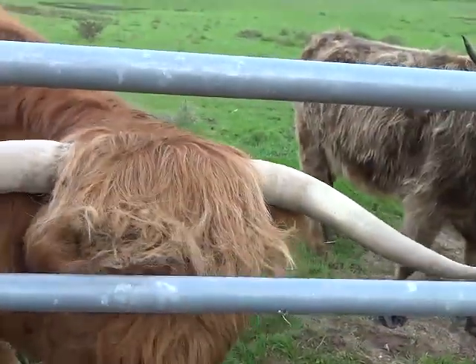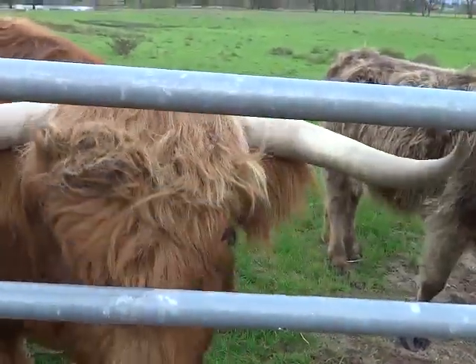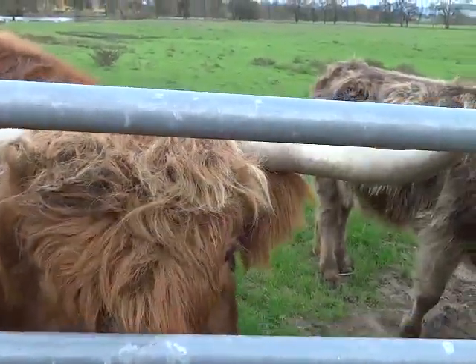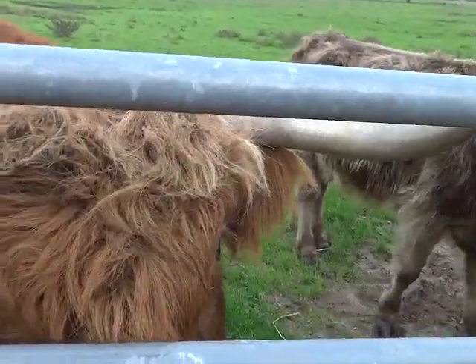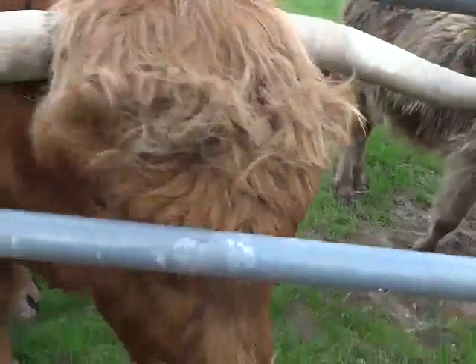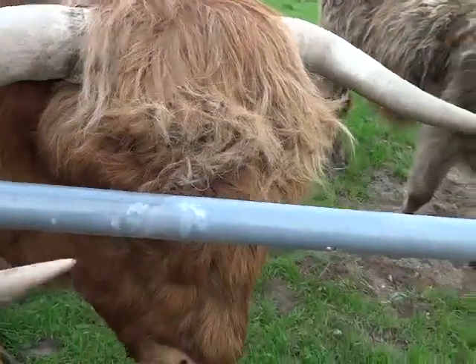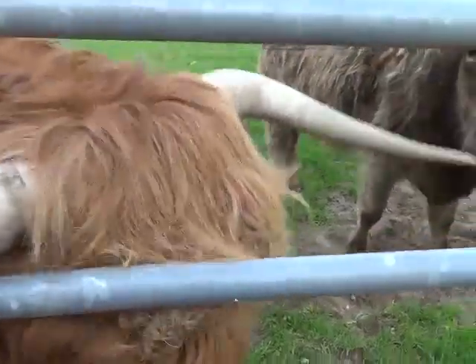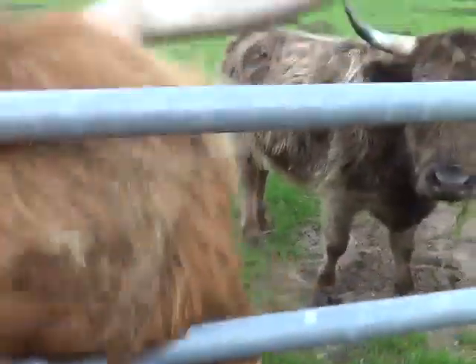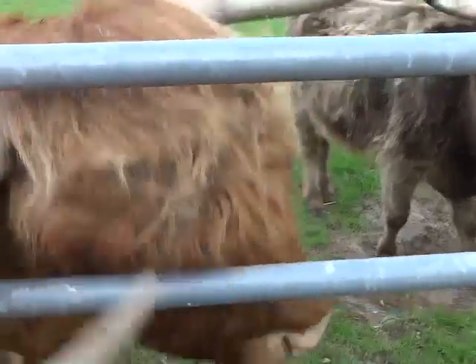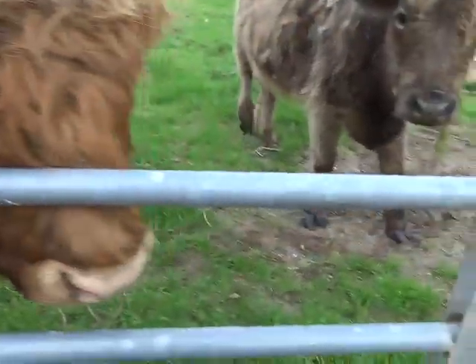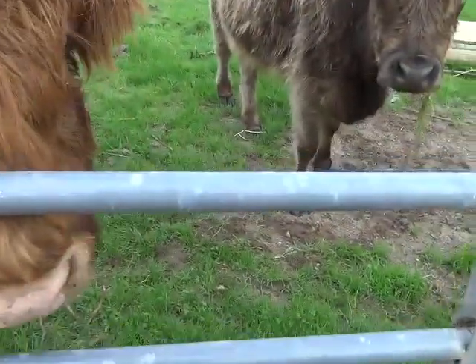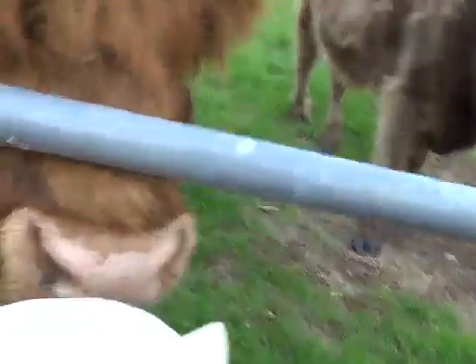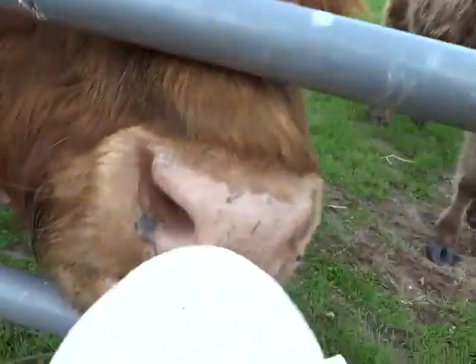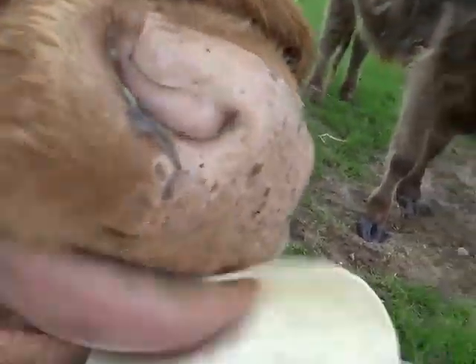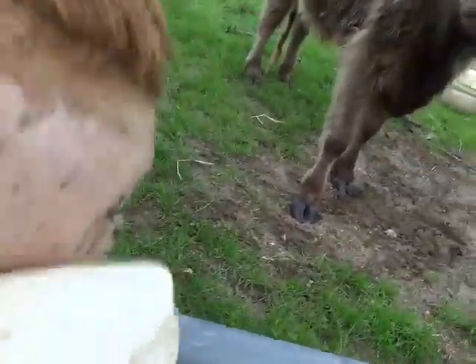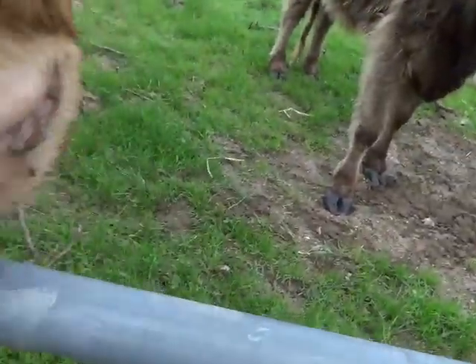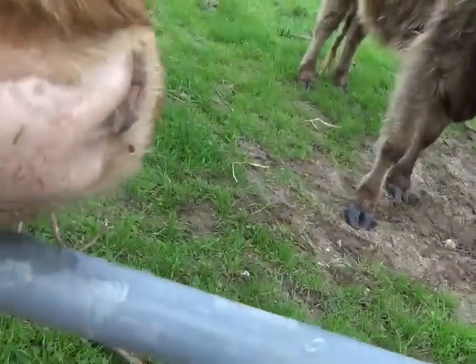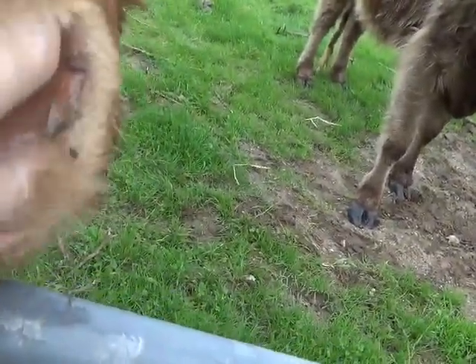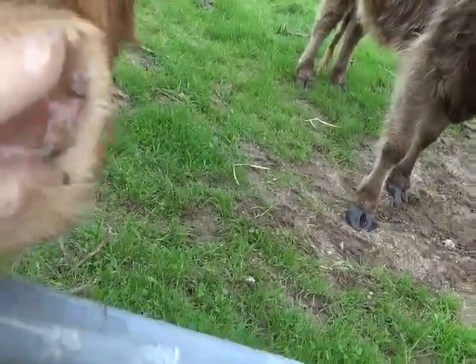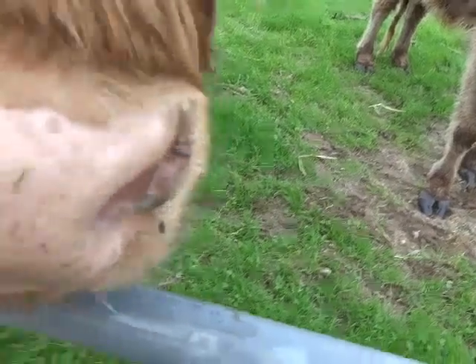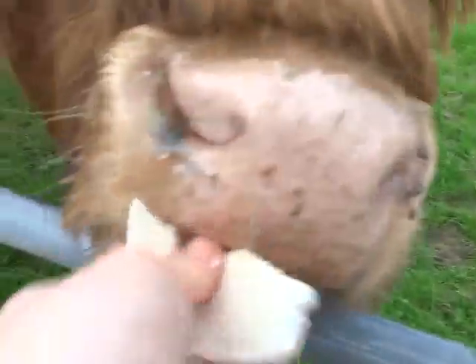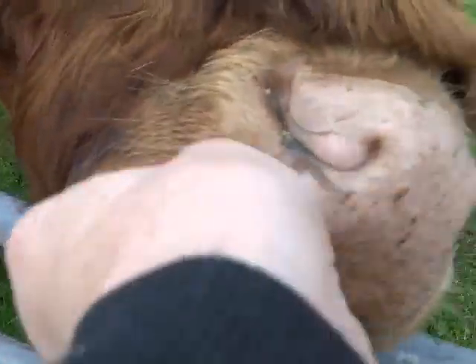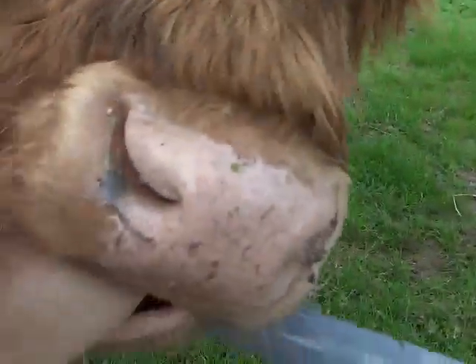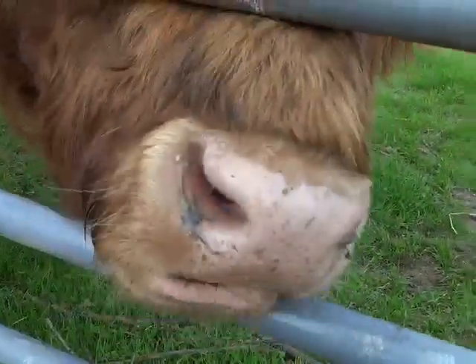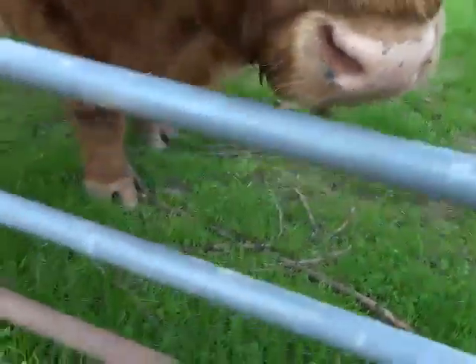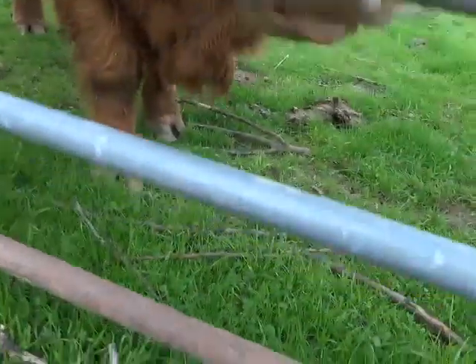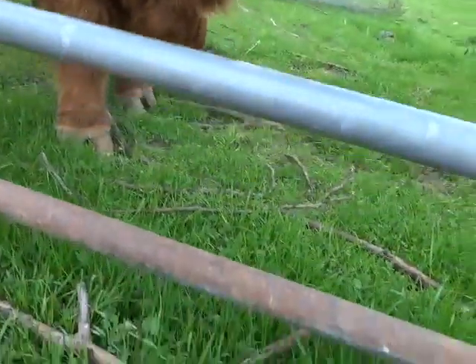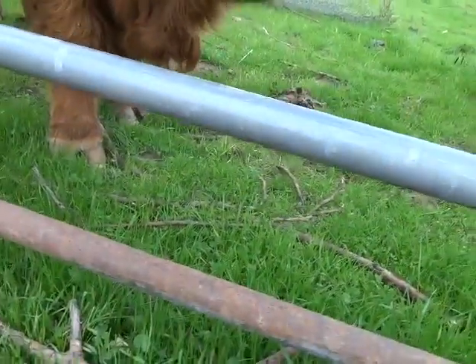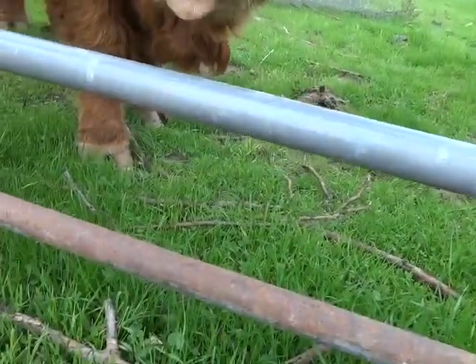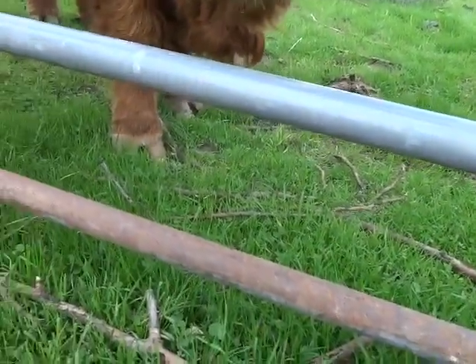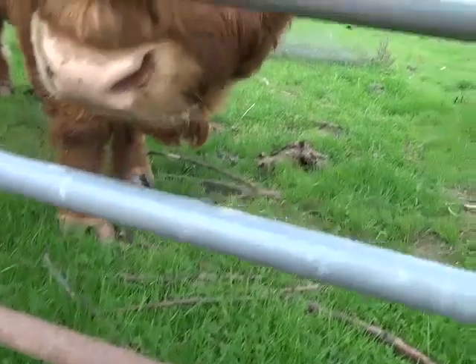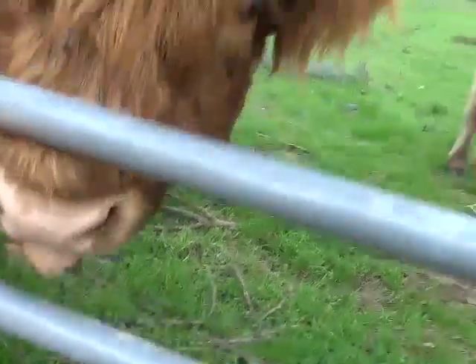No horns. Come here. That doesn't work. He flips them up in his mouth. Ow, Jesus. Let's try that again.